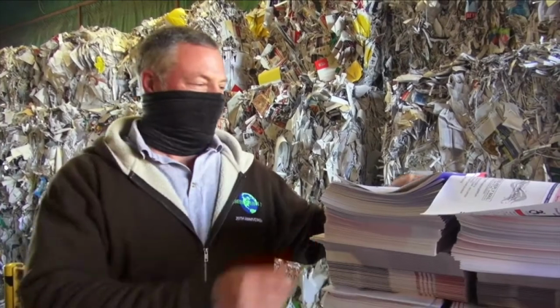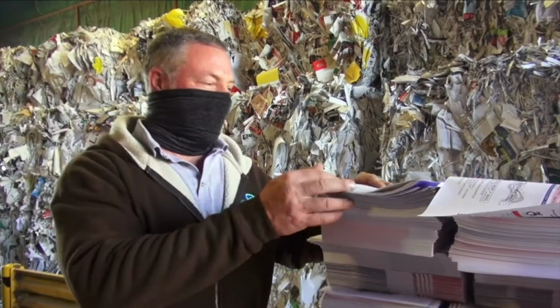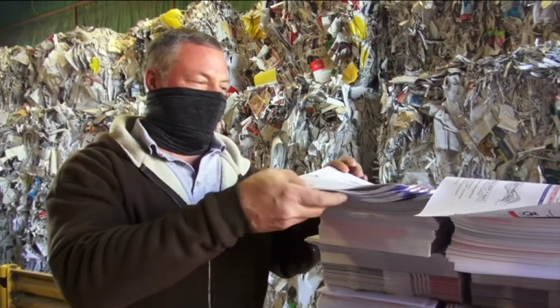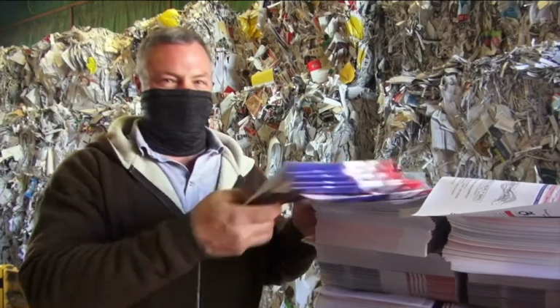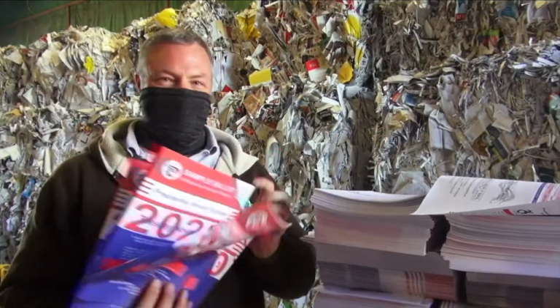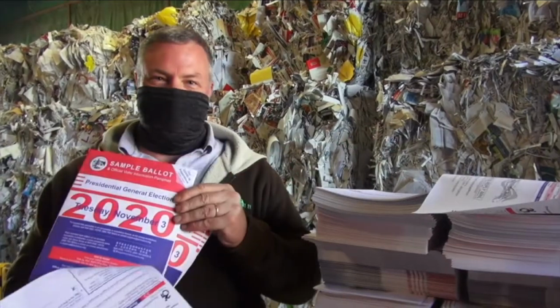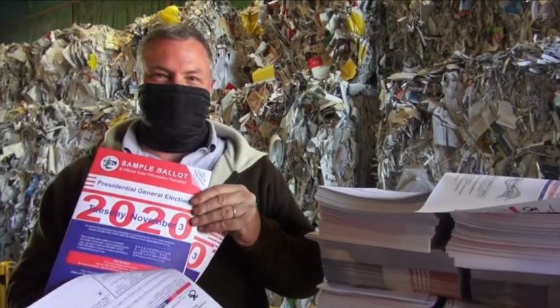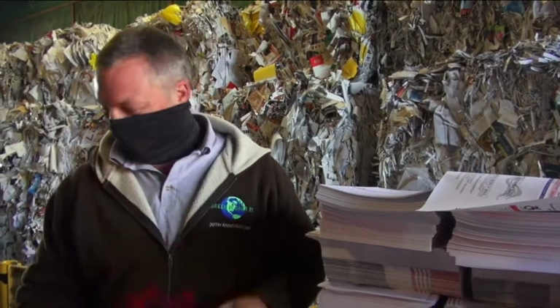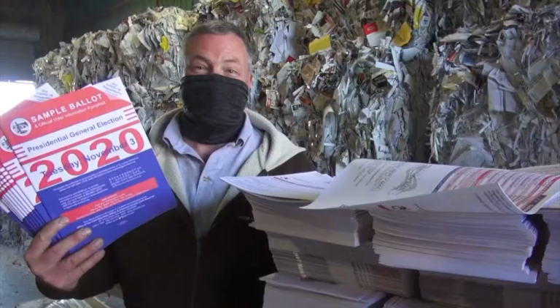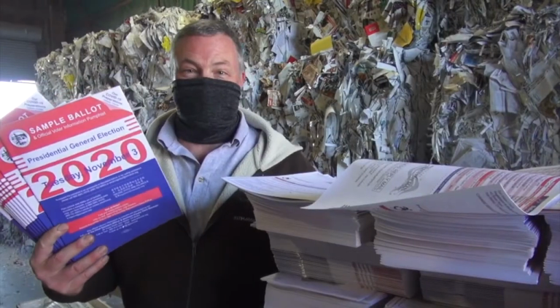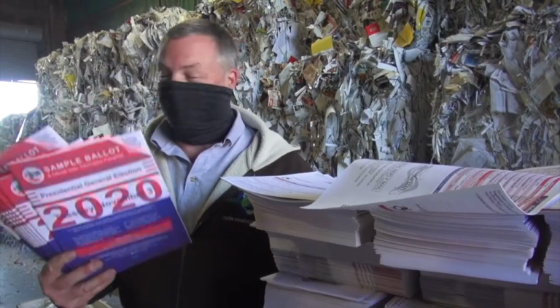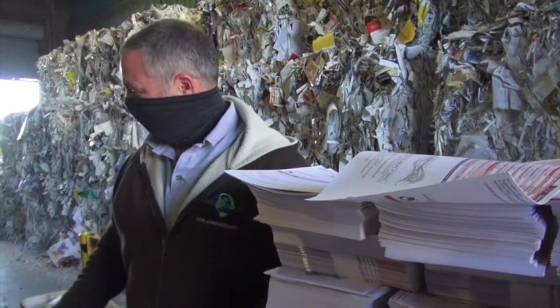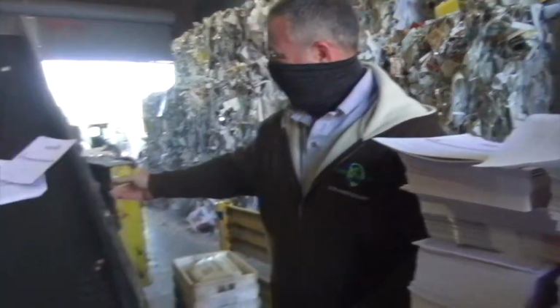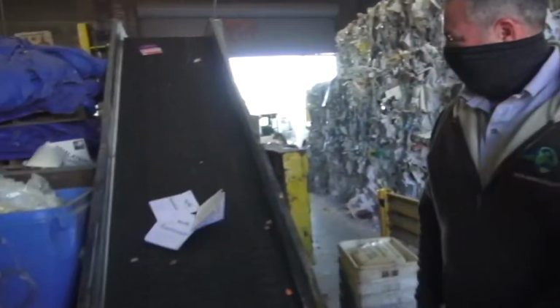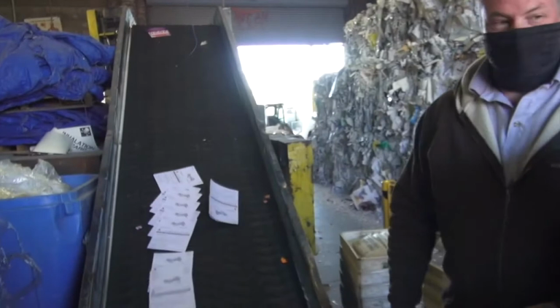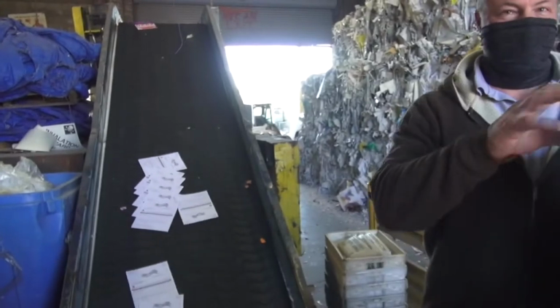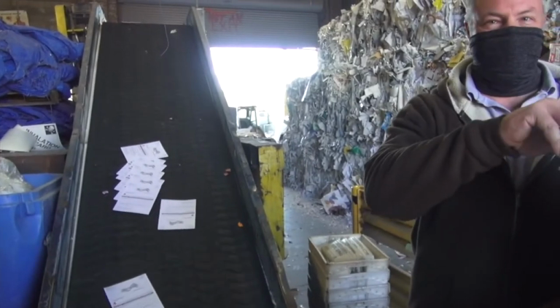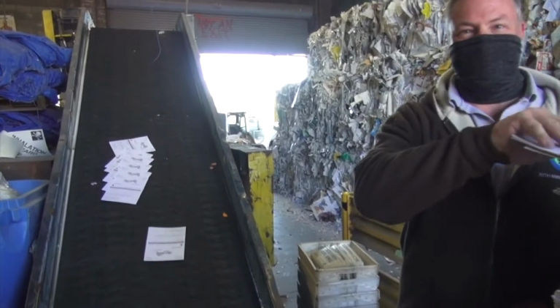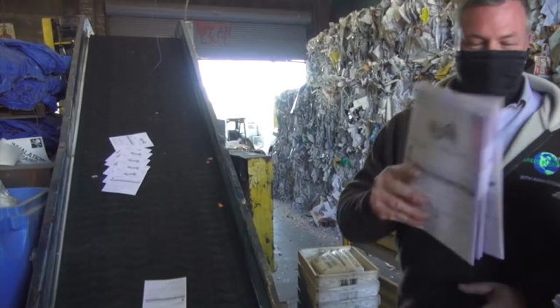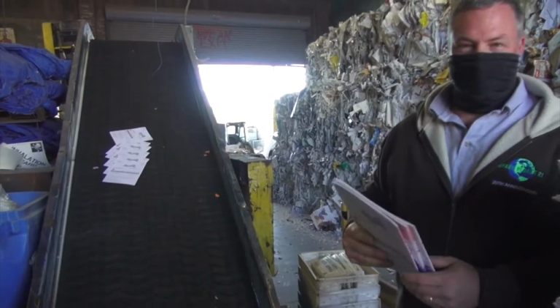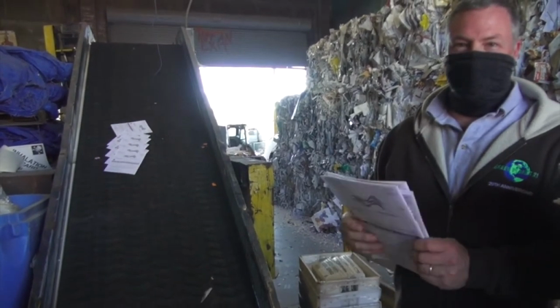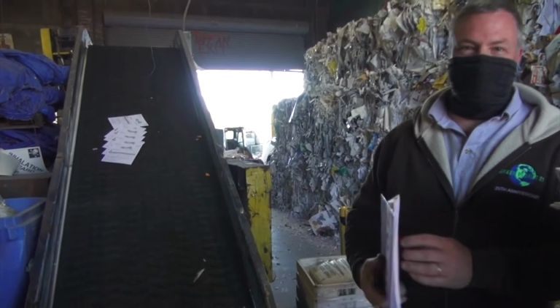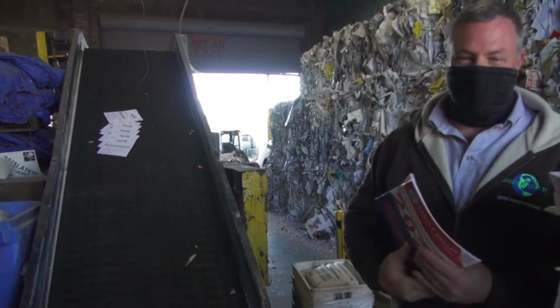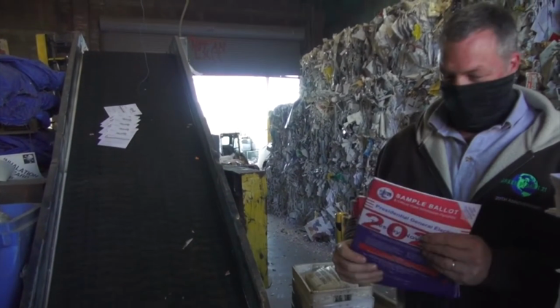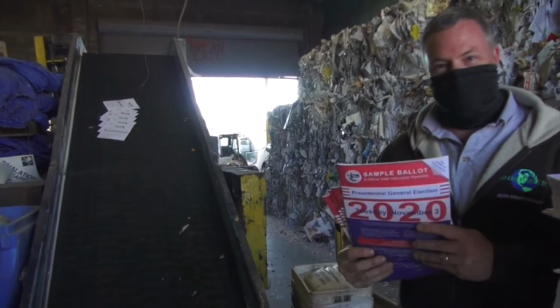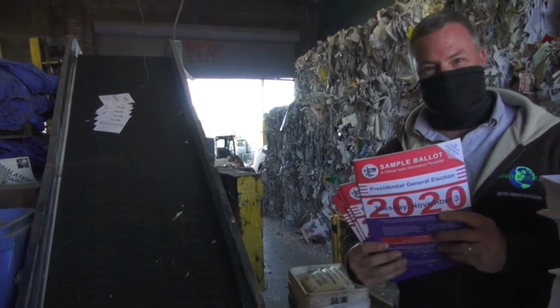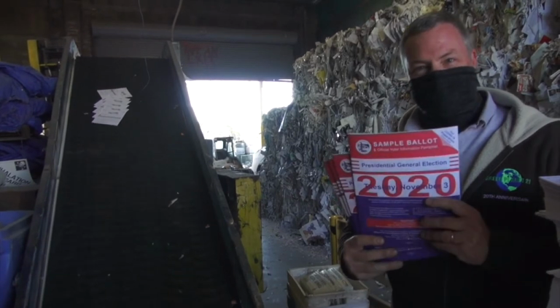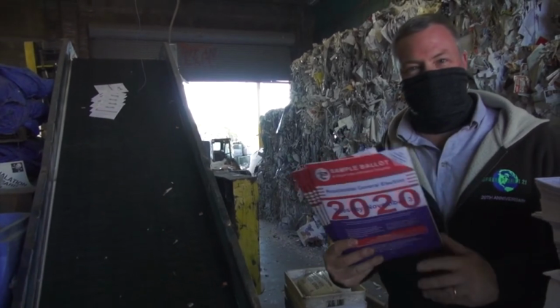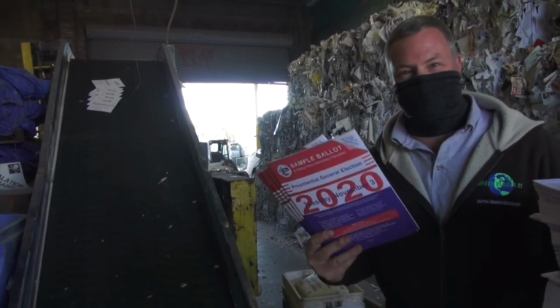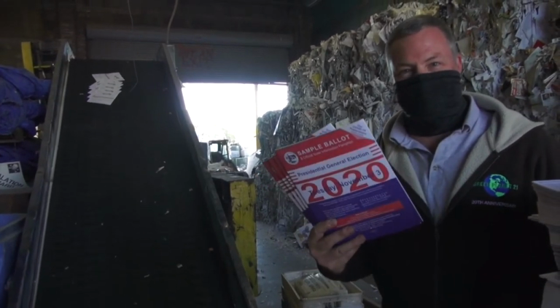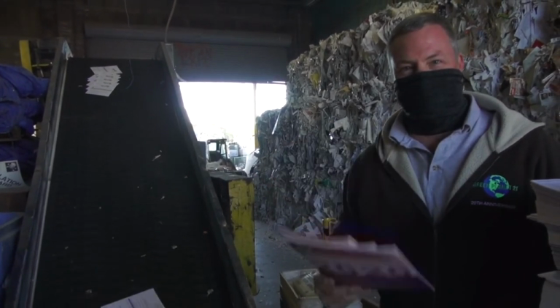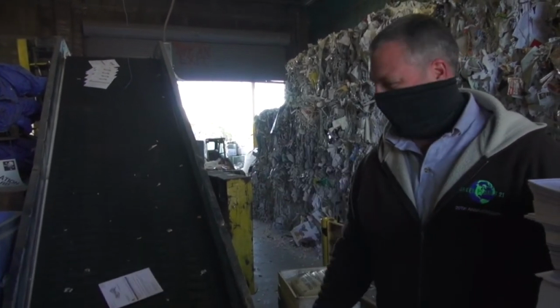Right now we're shredding election guides. The election is over, time to shred the material. All these election voter guides will get turned into new copy paper, sometimes tissue, maybe even toilet paper that will be on the store shelves by Christmas.